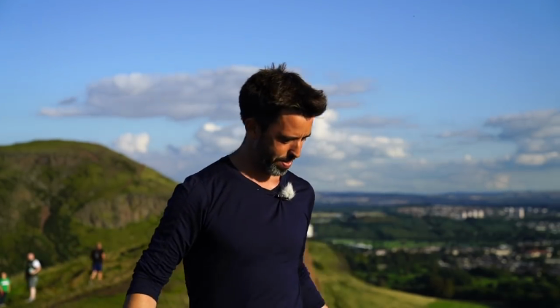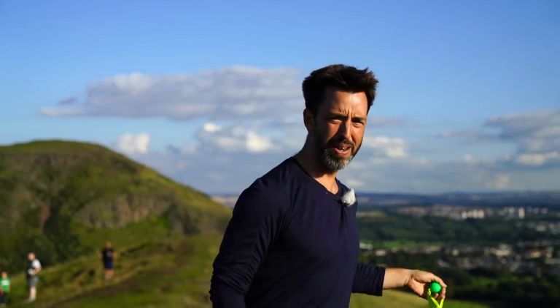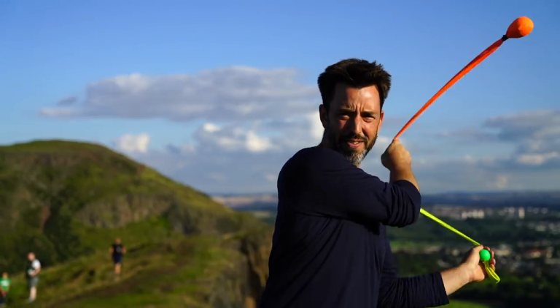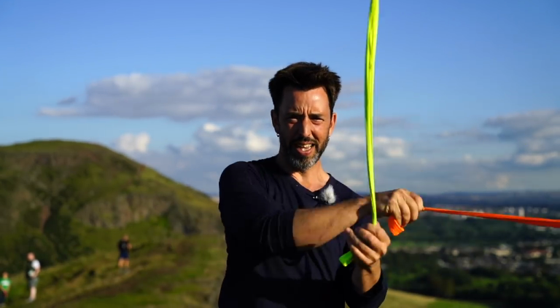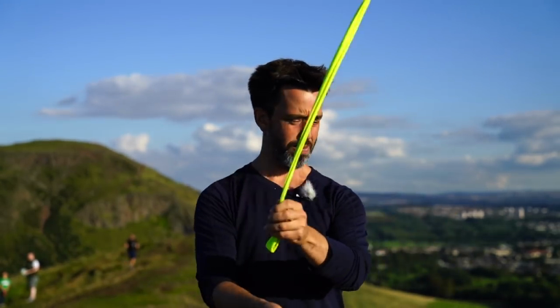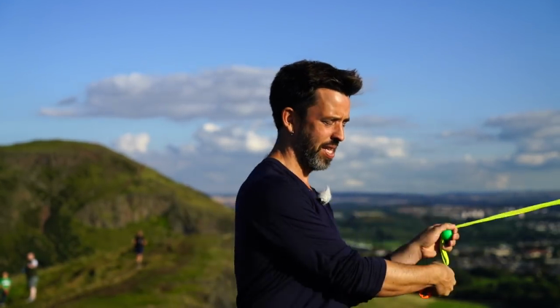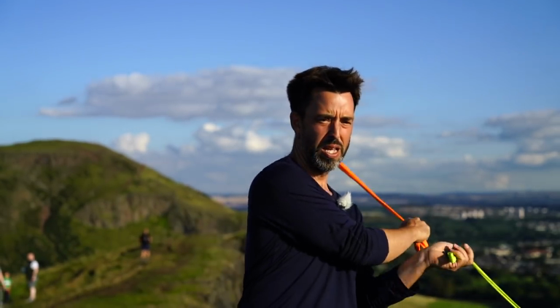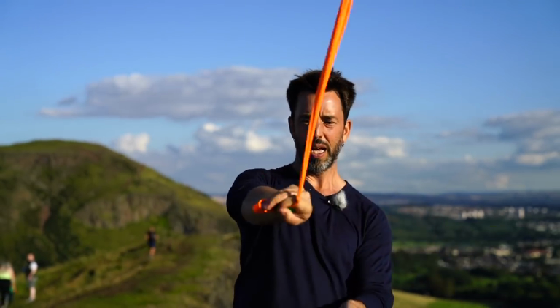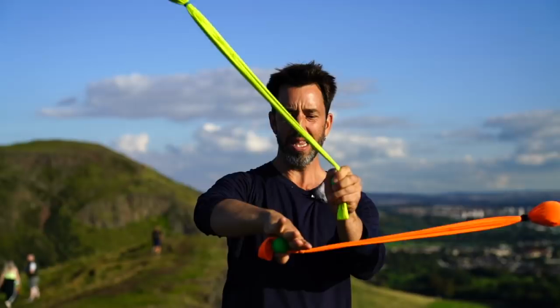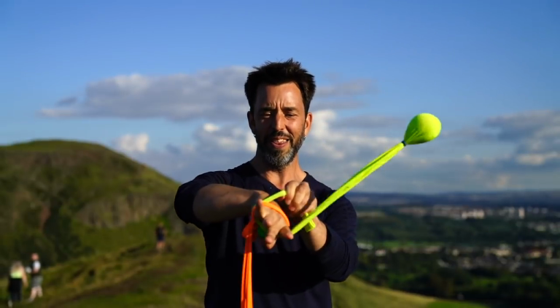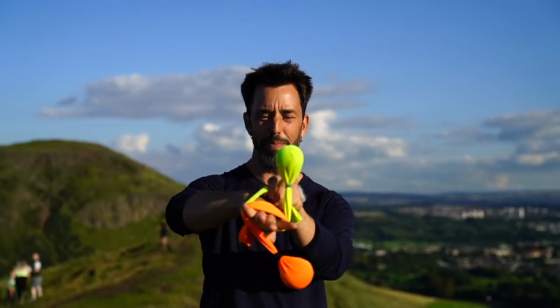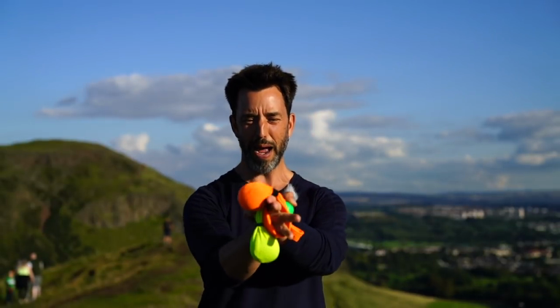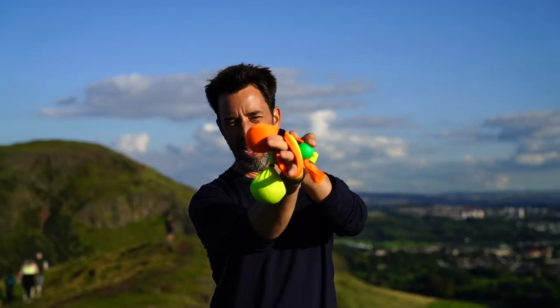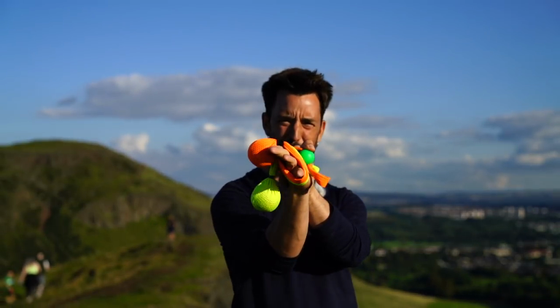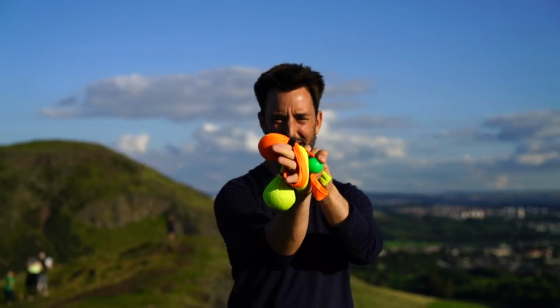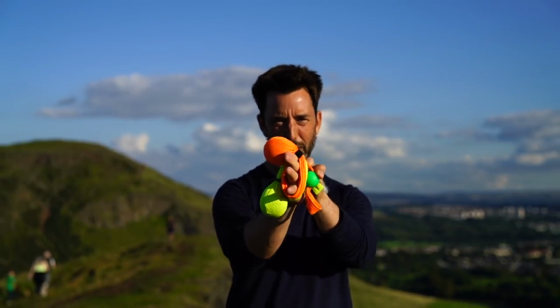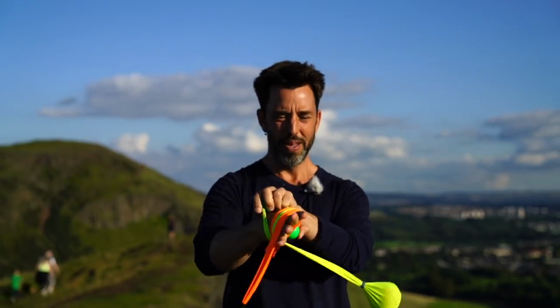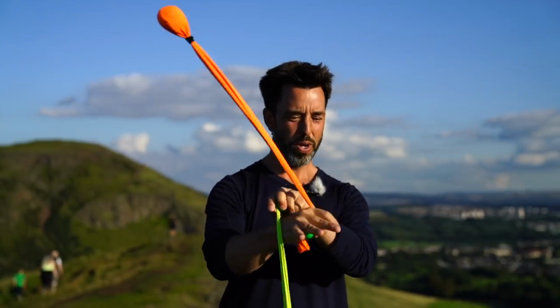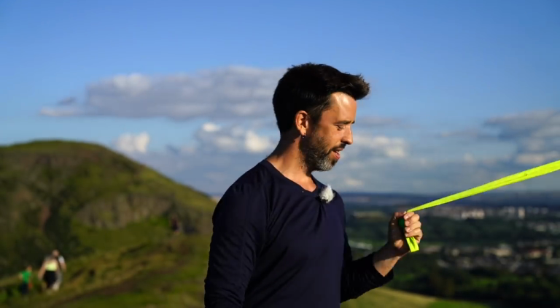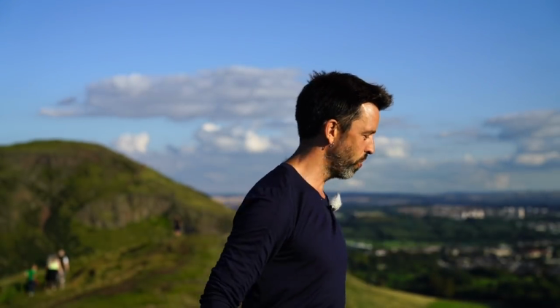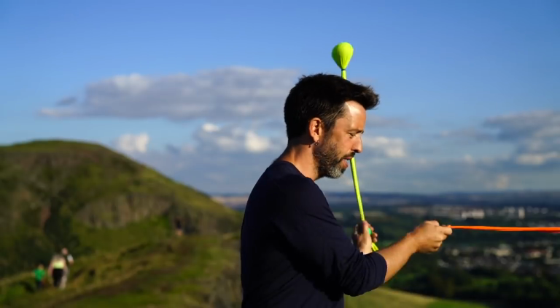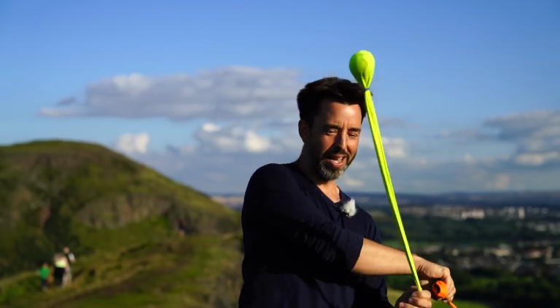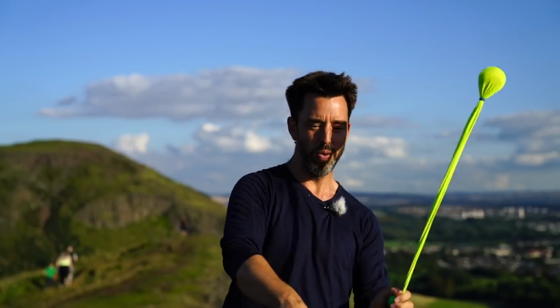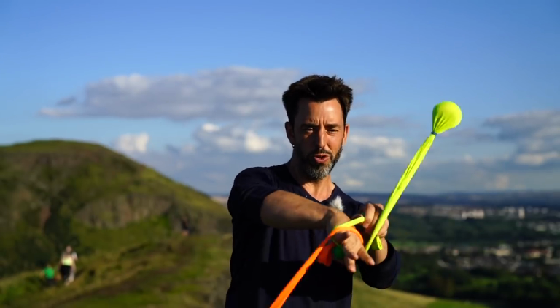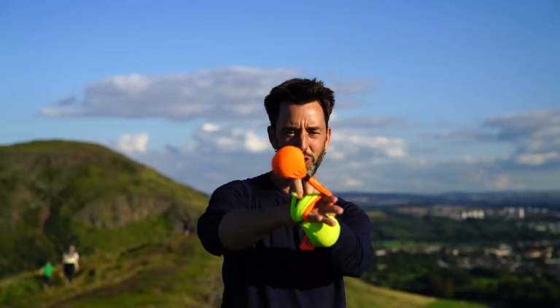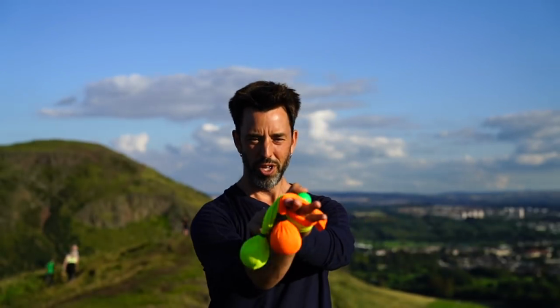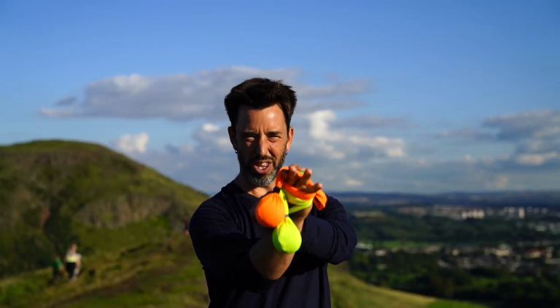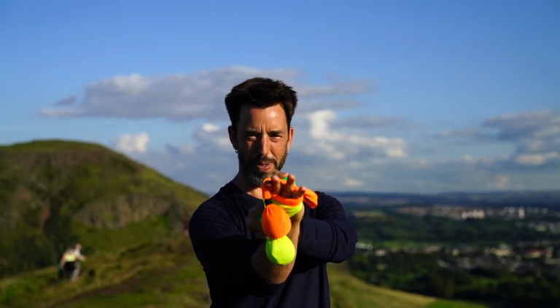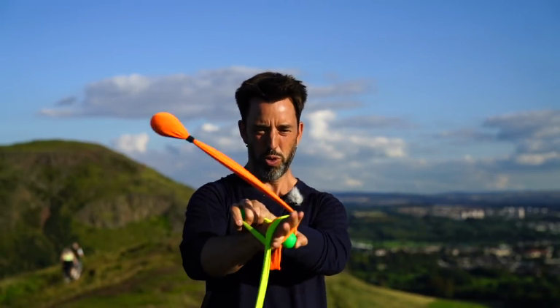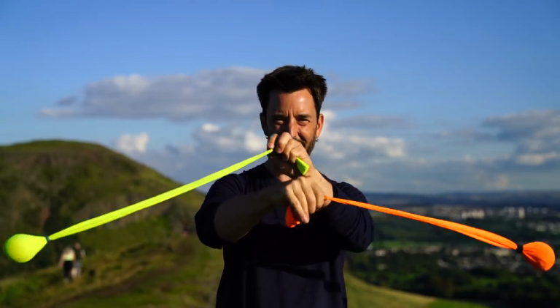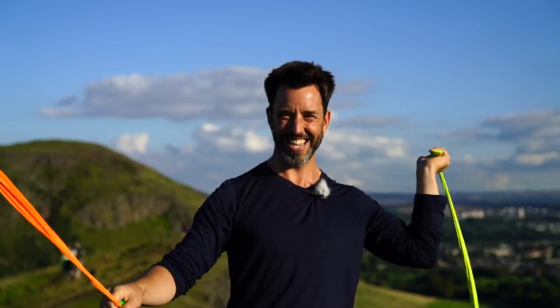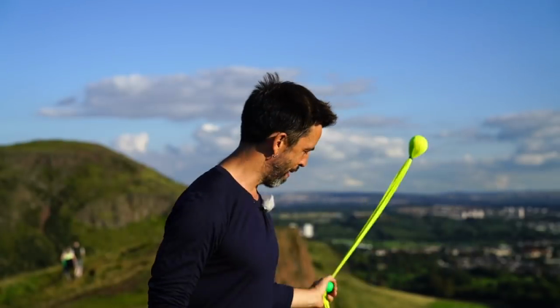Let me show that a little closer maybe. I miss and then they both wrap. And that gives me this nice even wrap, which if you do it really well you can stop it and then release dramatically.